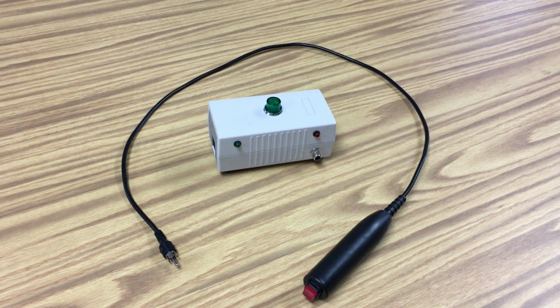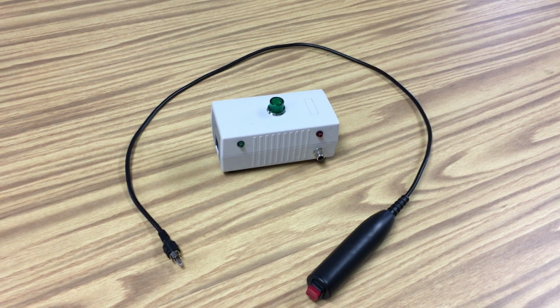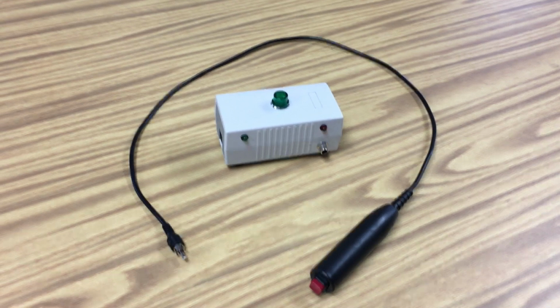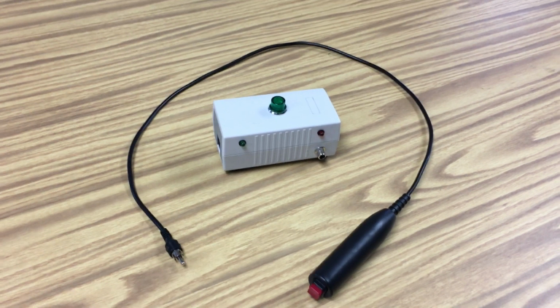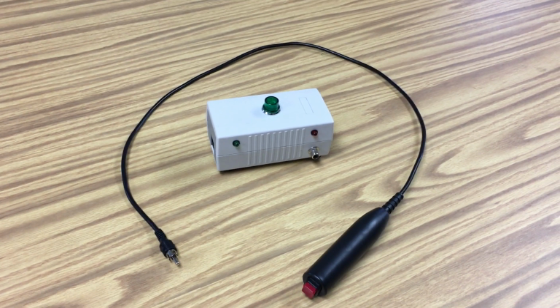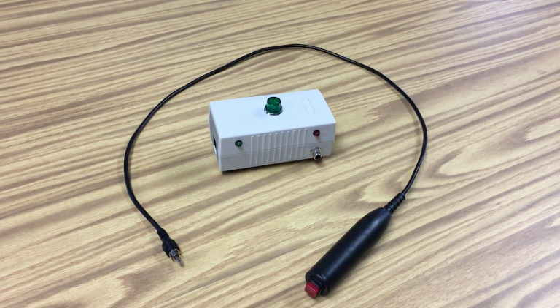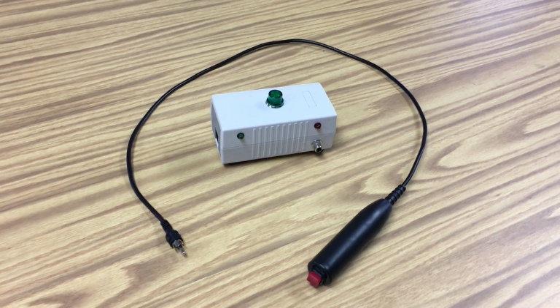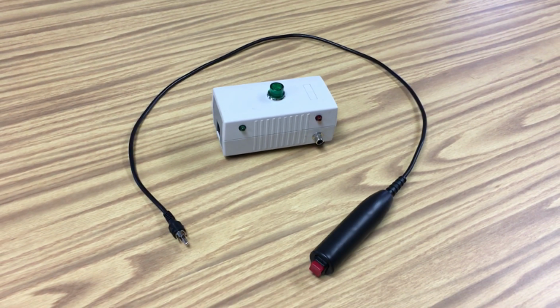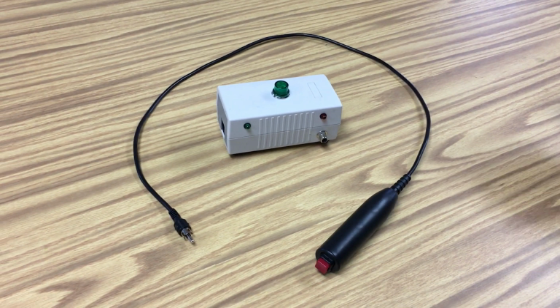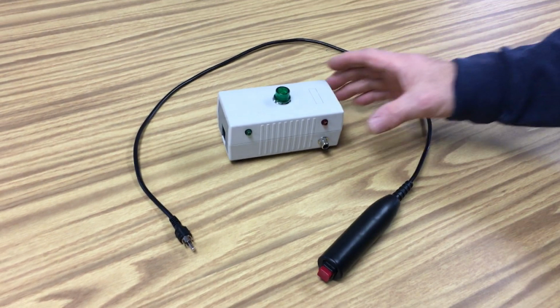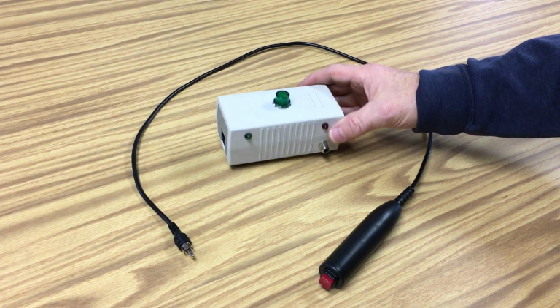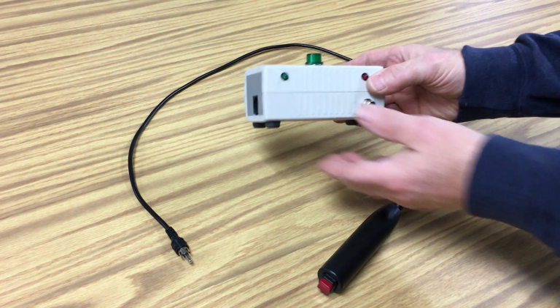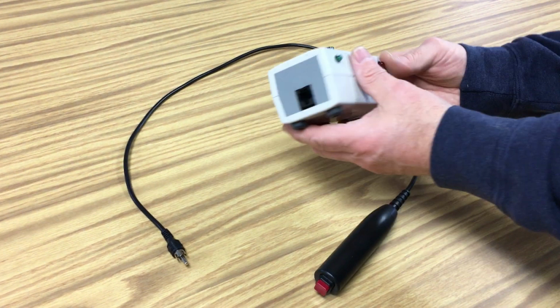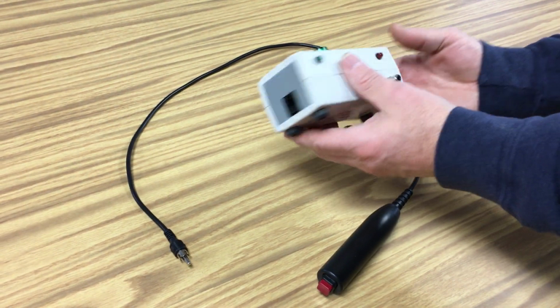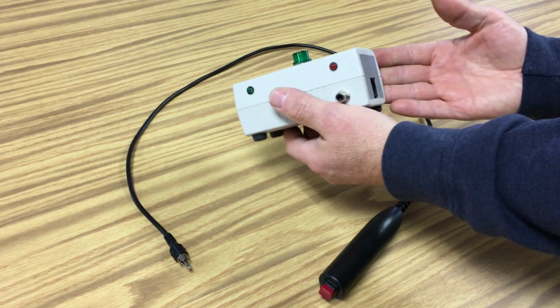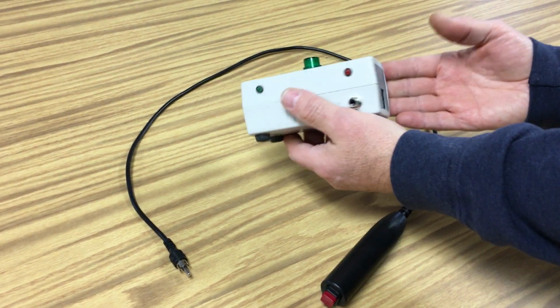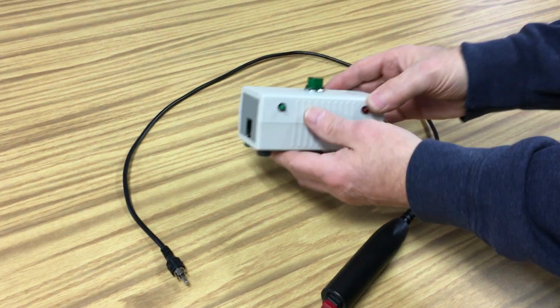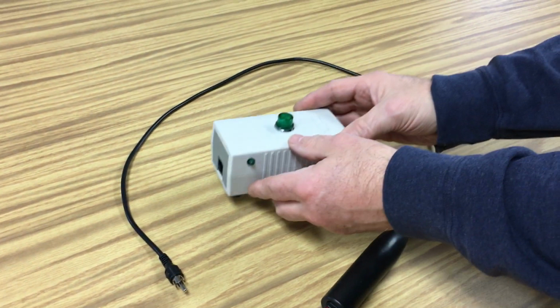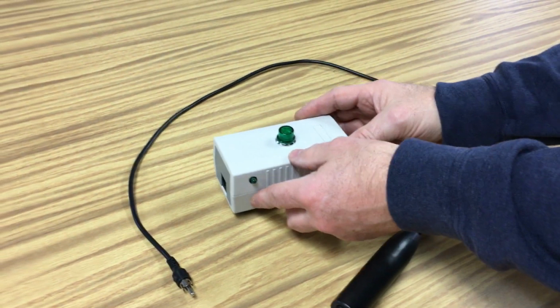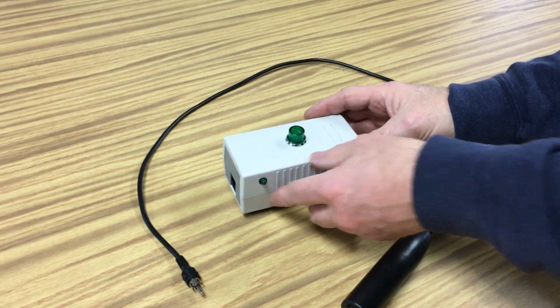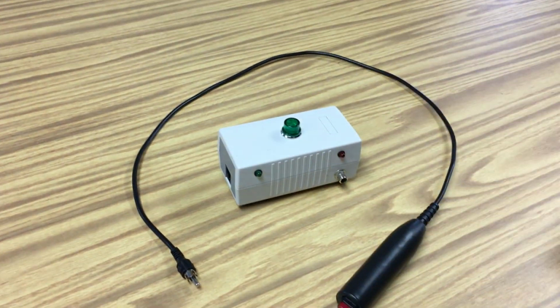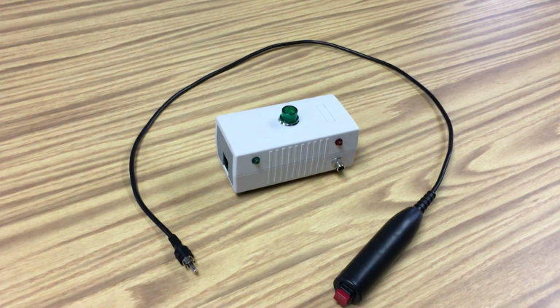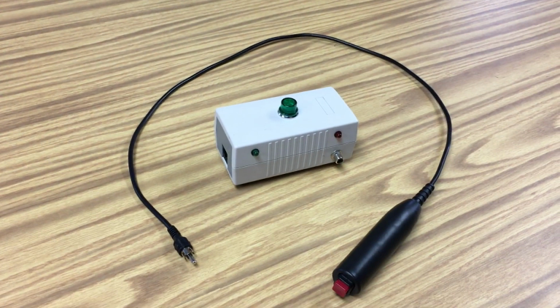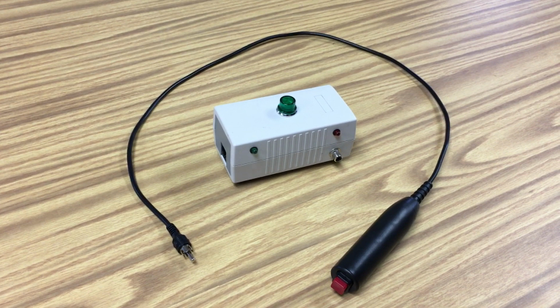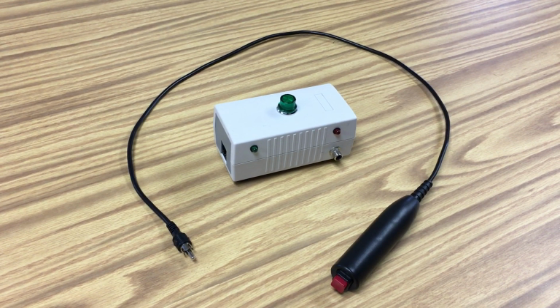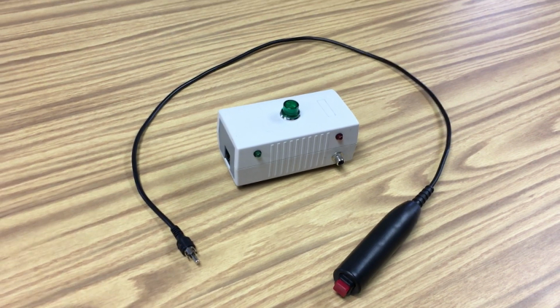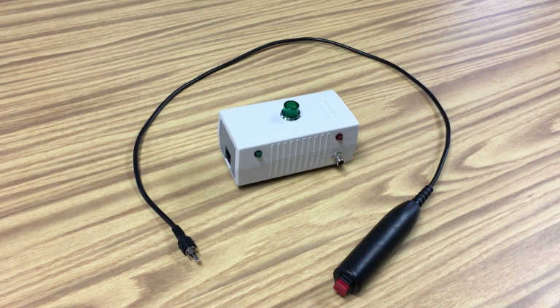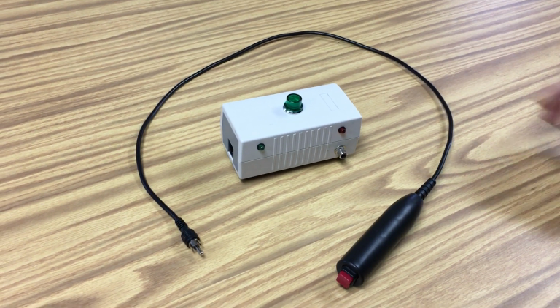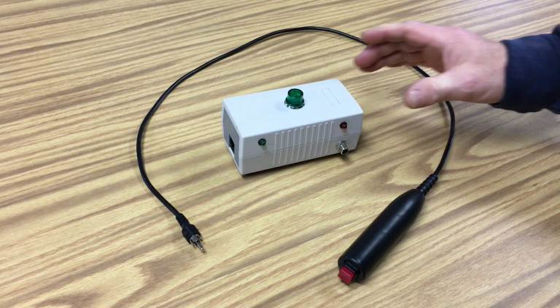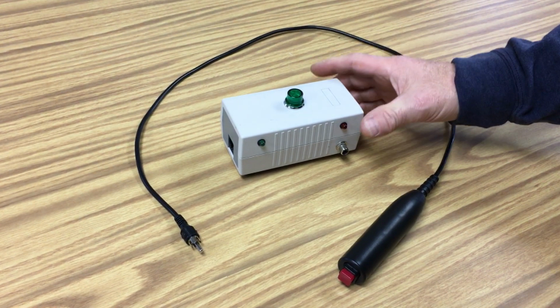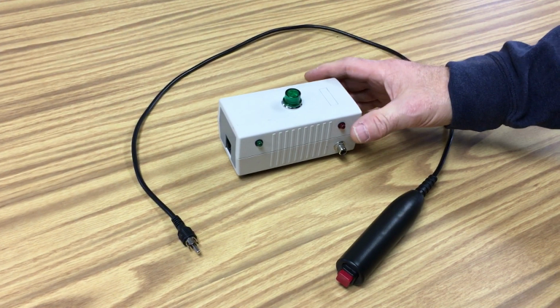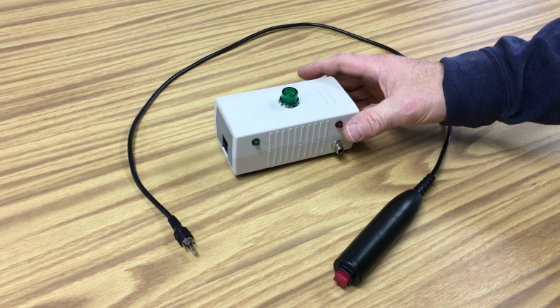This is a very special product from BuzzerSystems.com. It's a production player box from our deluxe lineup system and it's really intended for gifts or special people who enjoy Quiz Bowl and Scholastic Bowl.